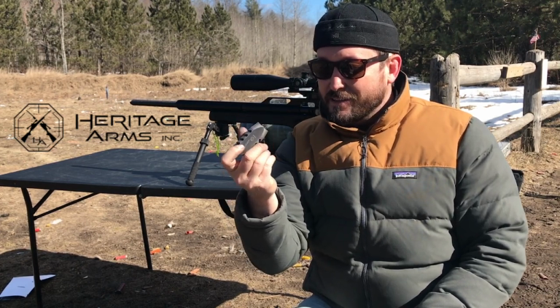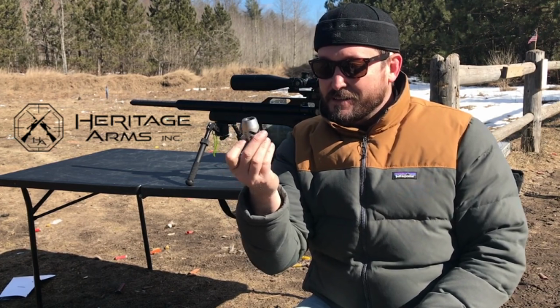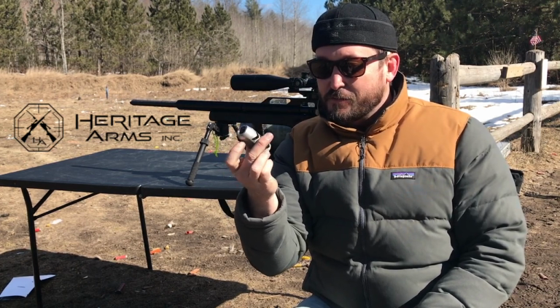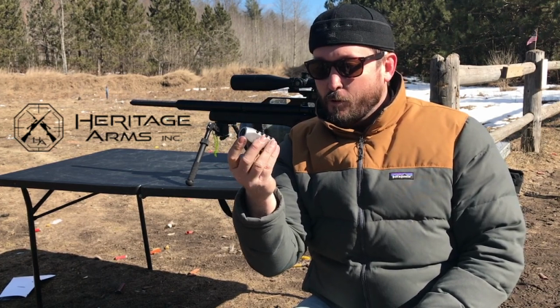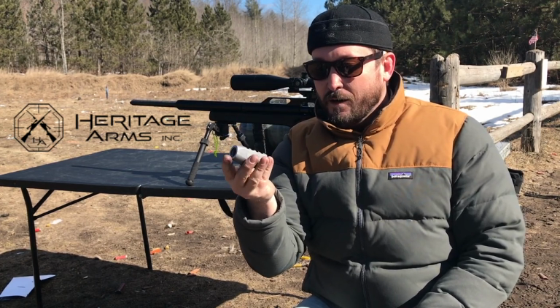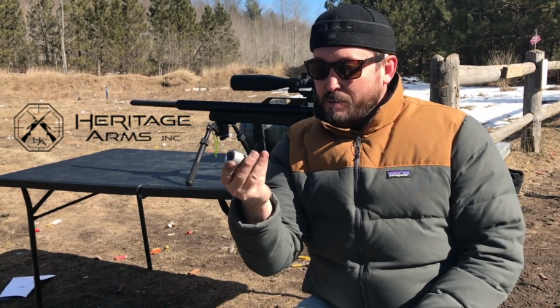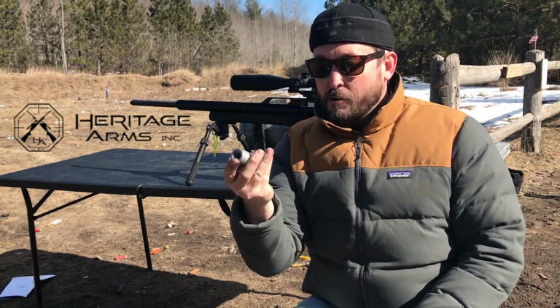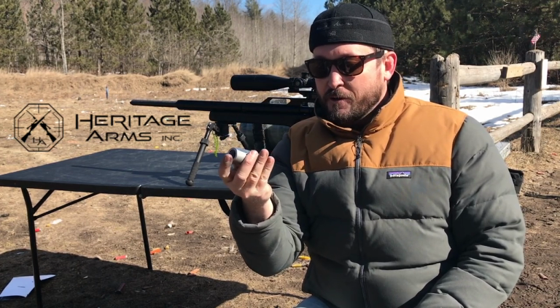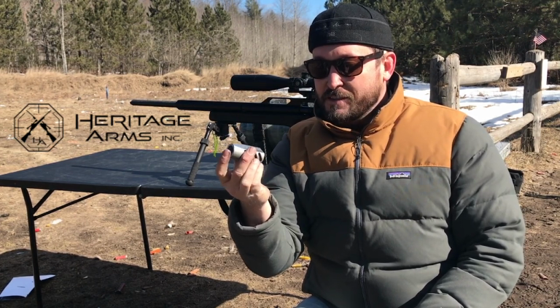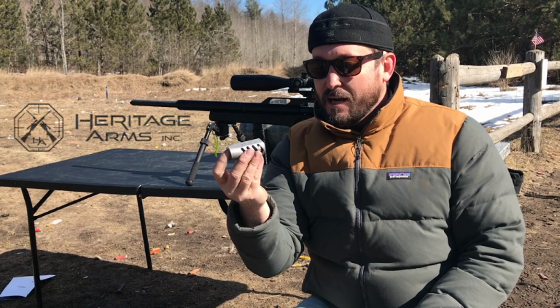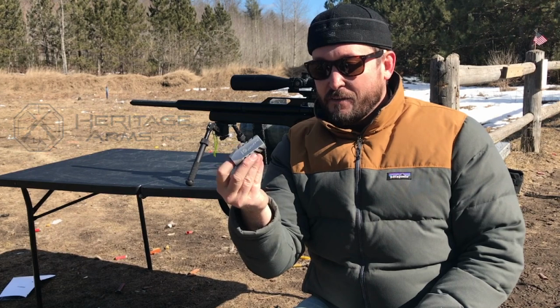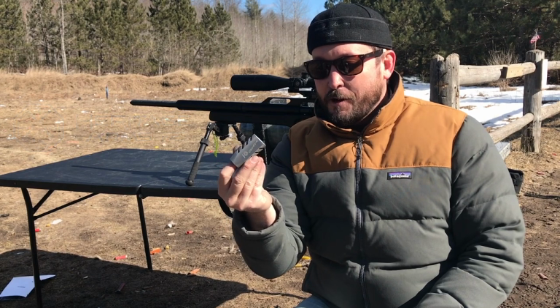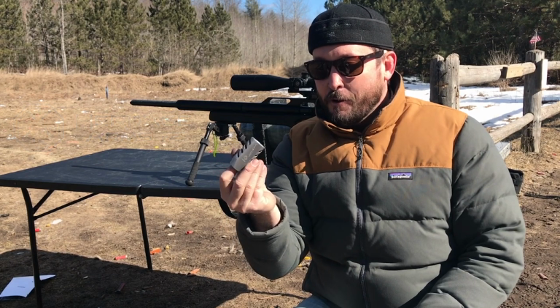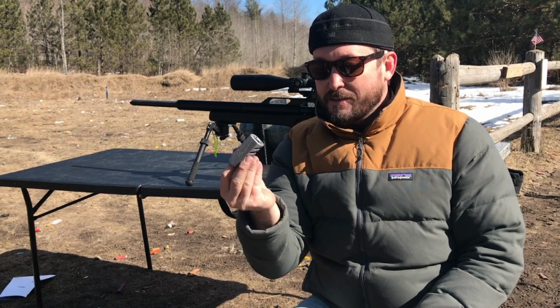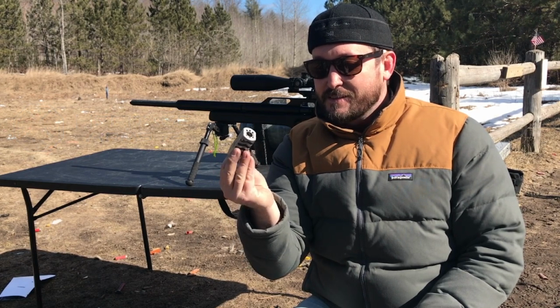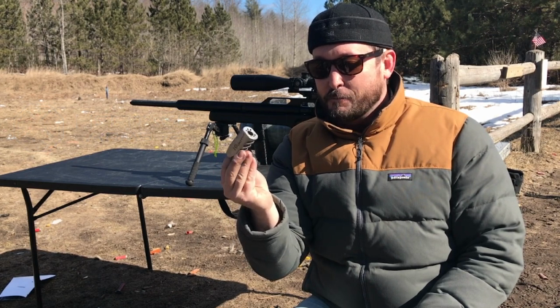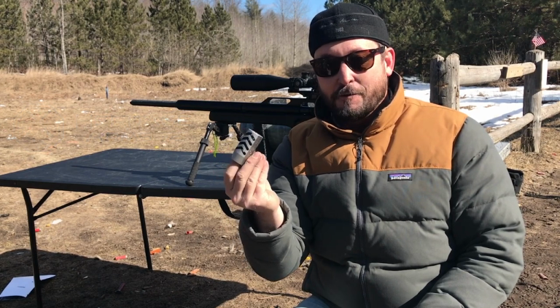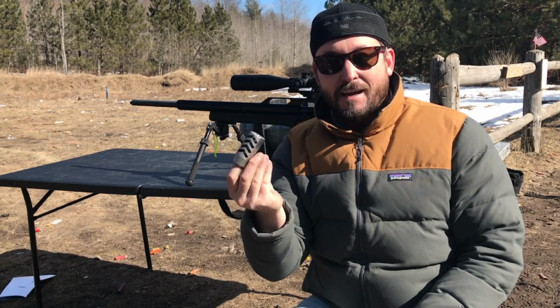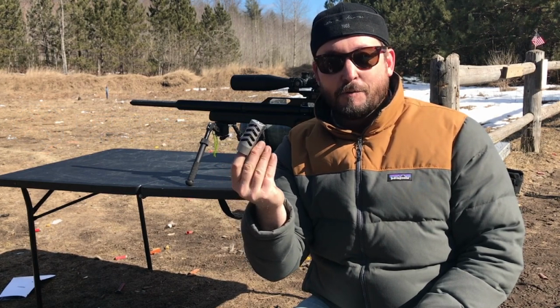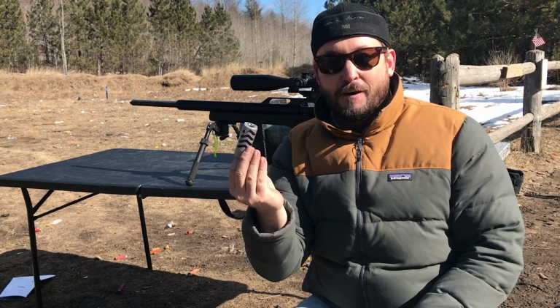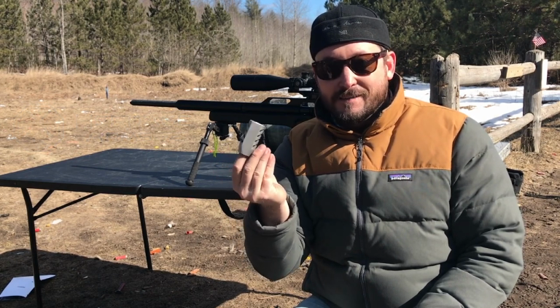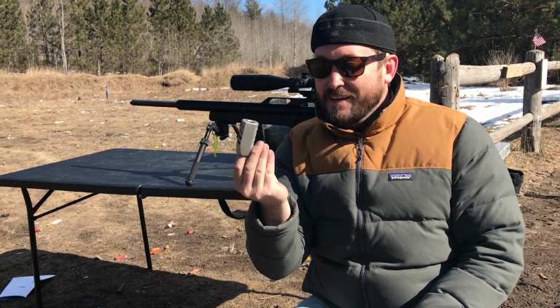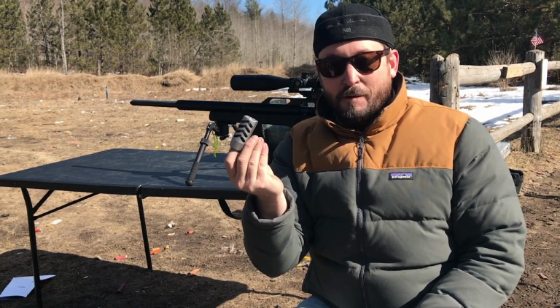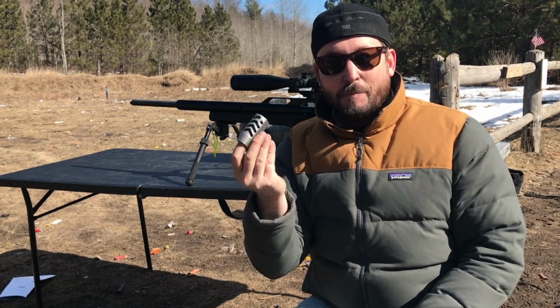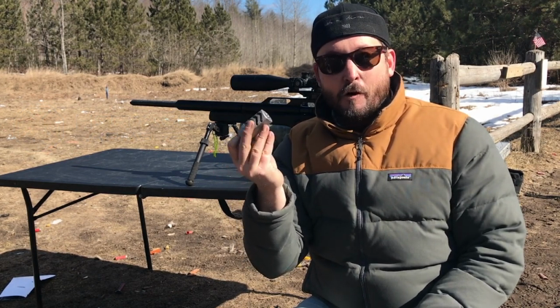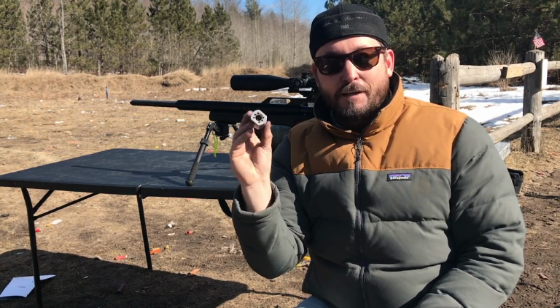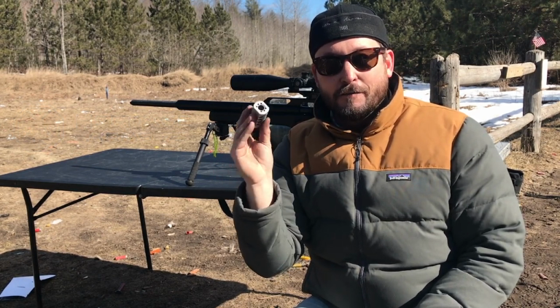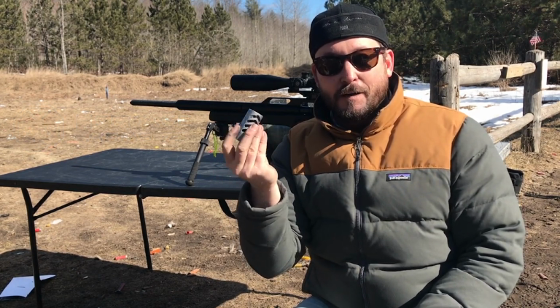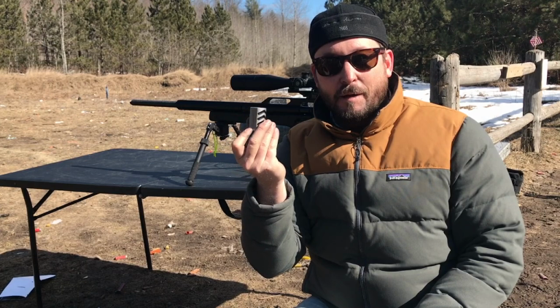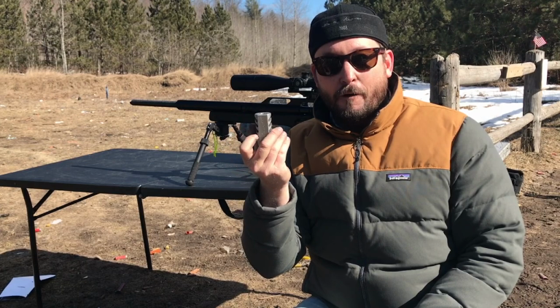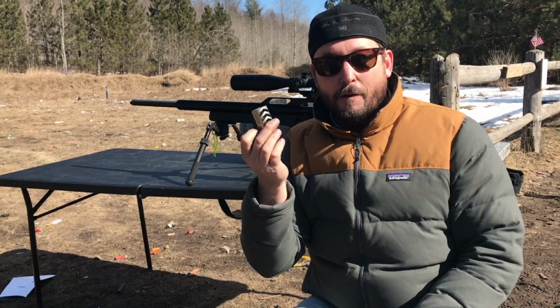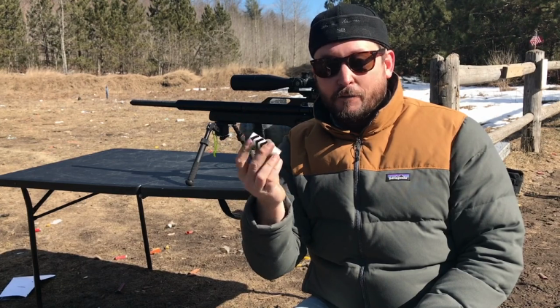Technically this is for powder burners — .308s, .338 Lapuas — maybe a little bit of overkill for big bore air rifles.